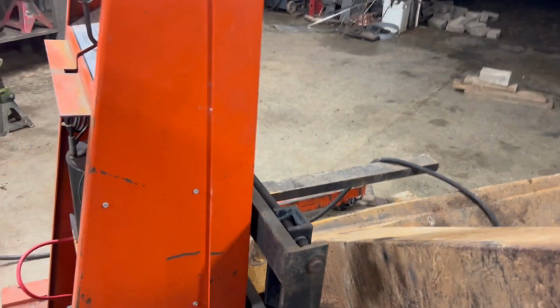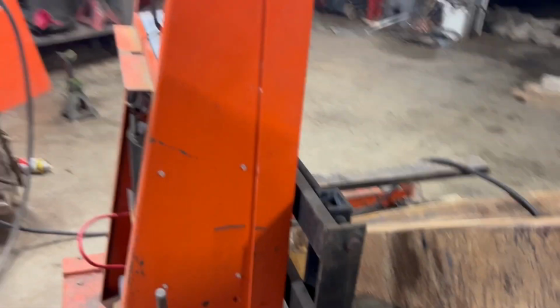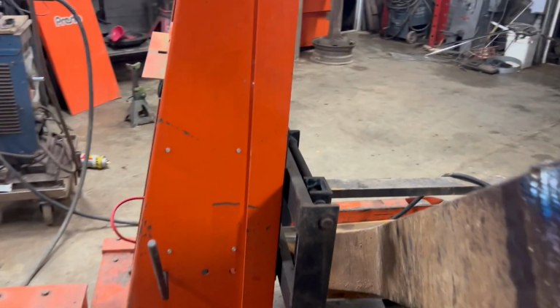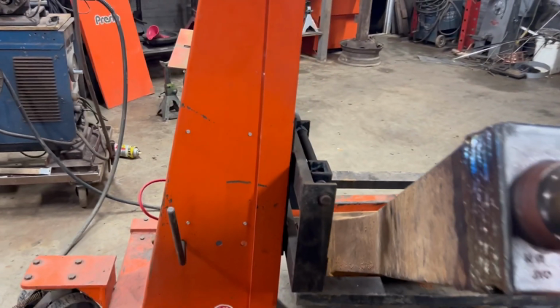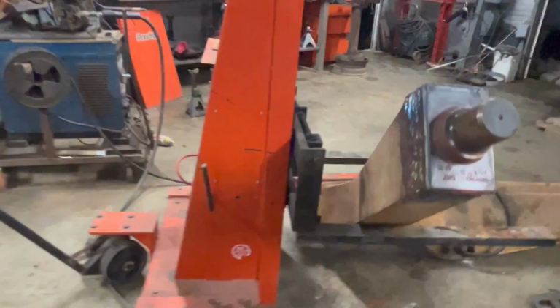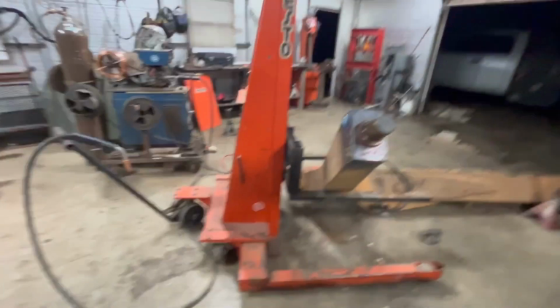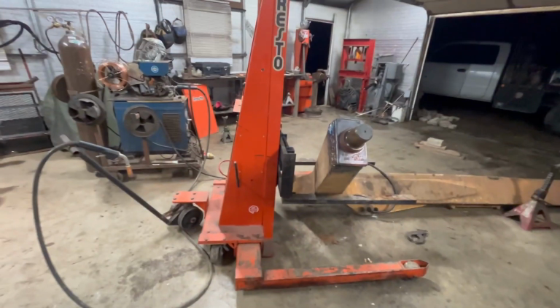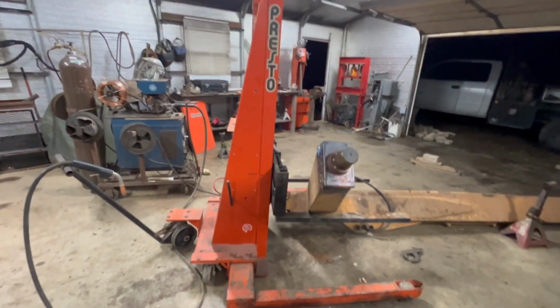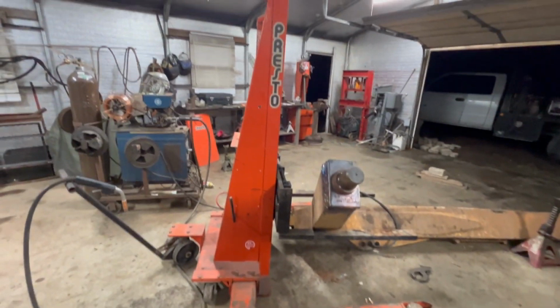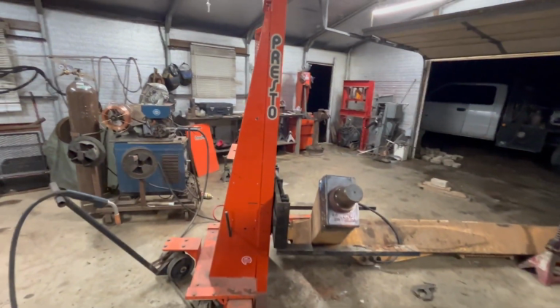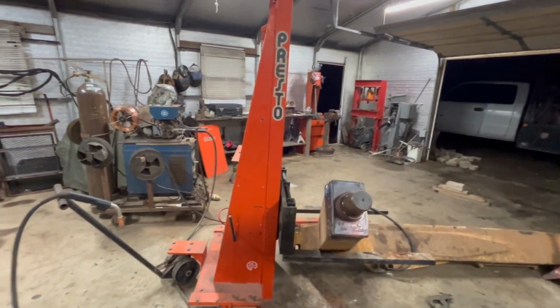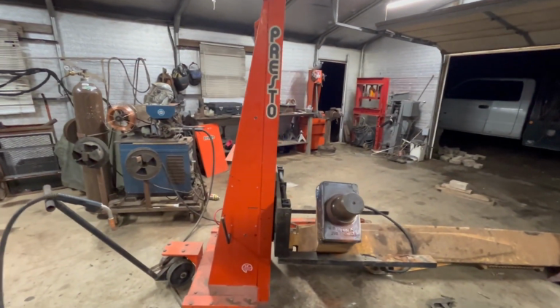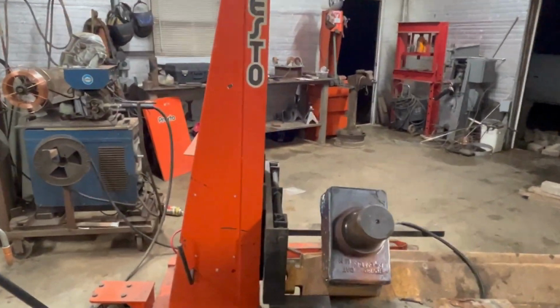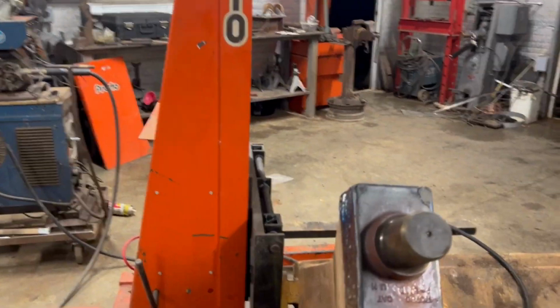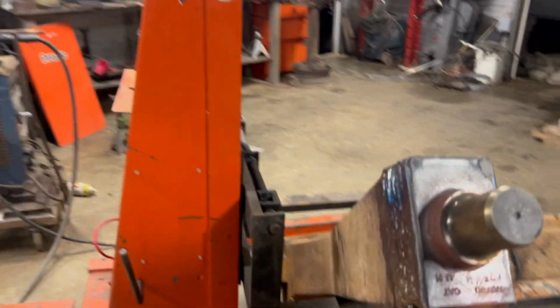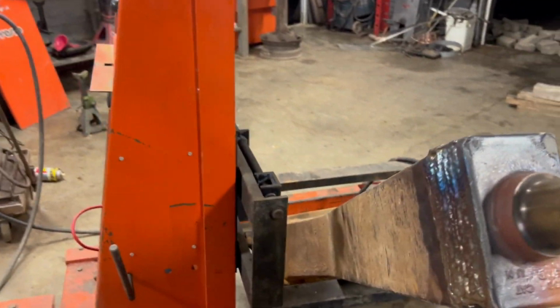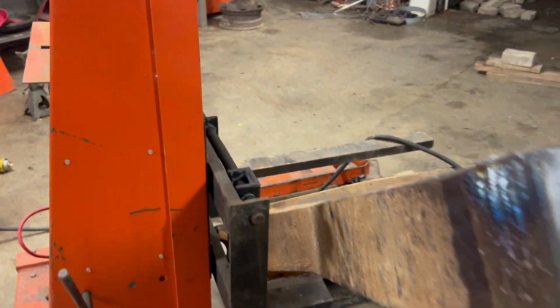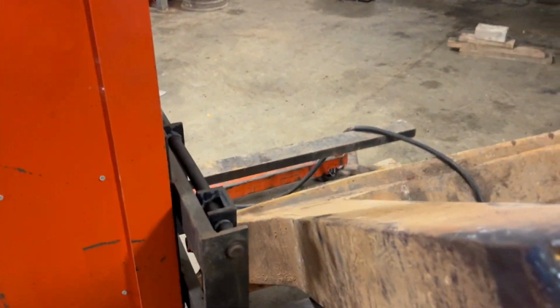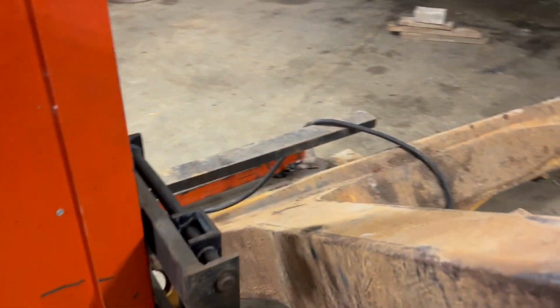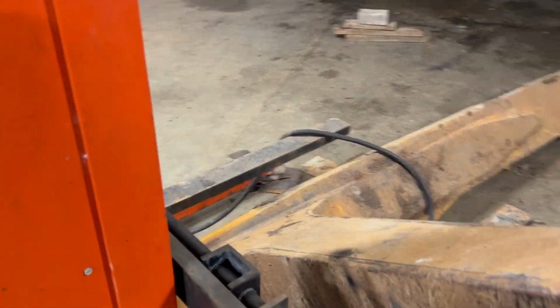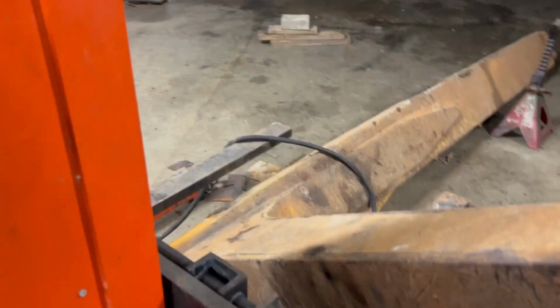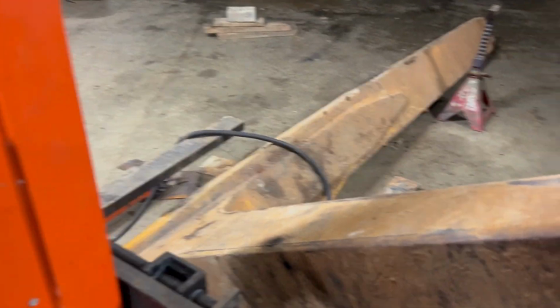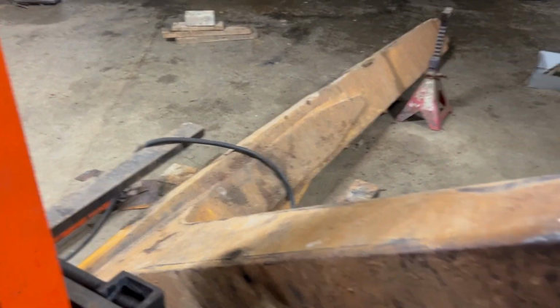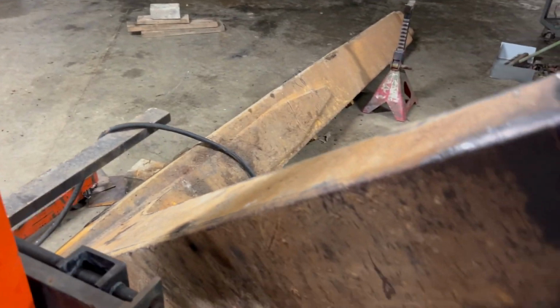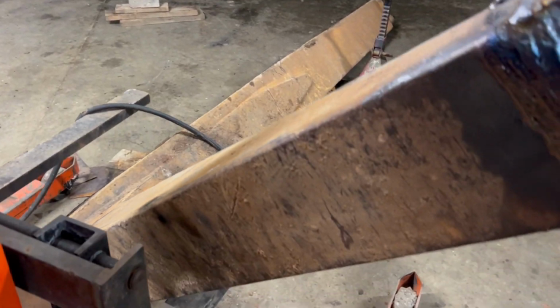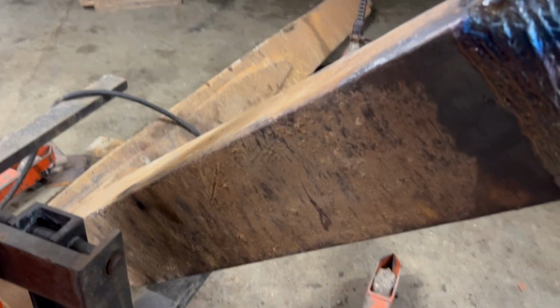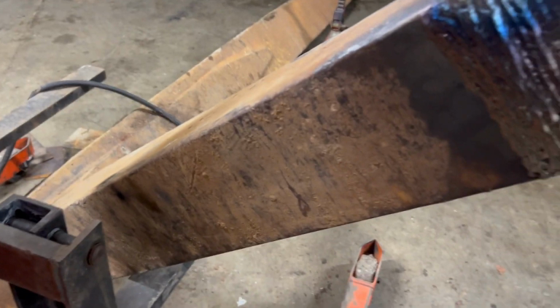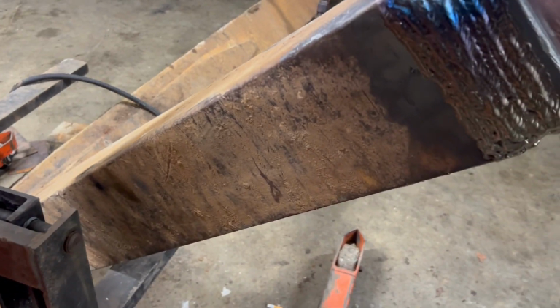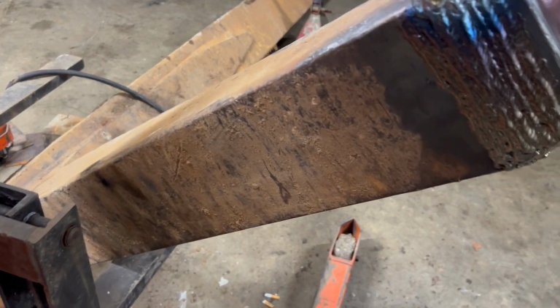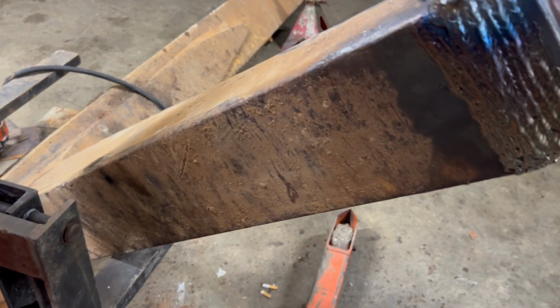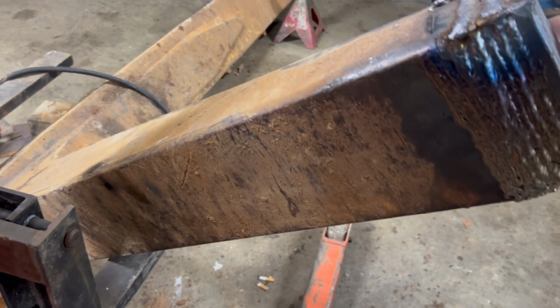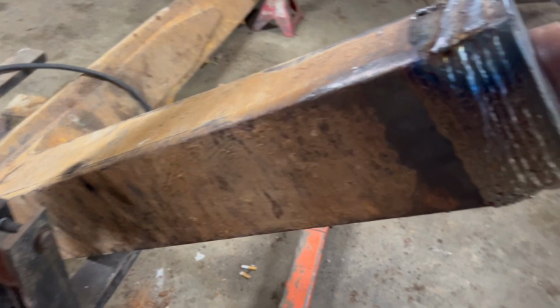I must say, without this Presto lift, man, I couldn't do this job. It lifts like 3,500 pounds — it's electric hydraulic, and it just makes this so easy.